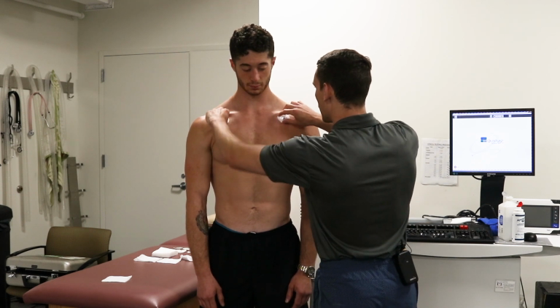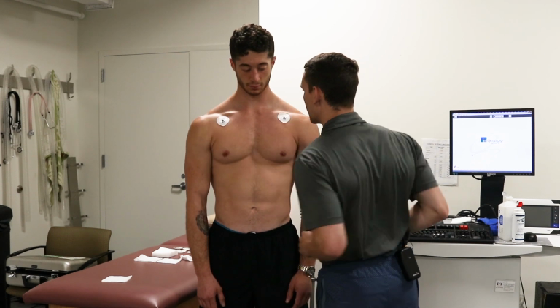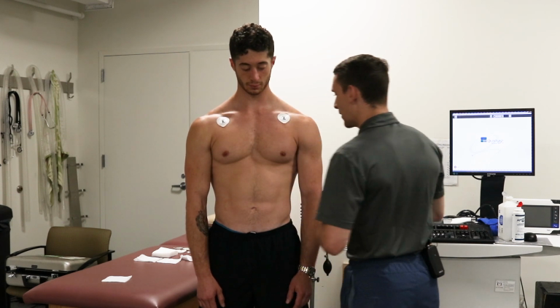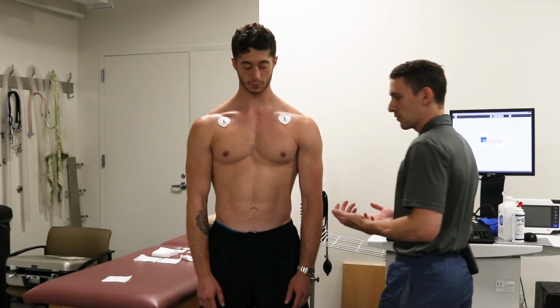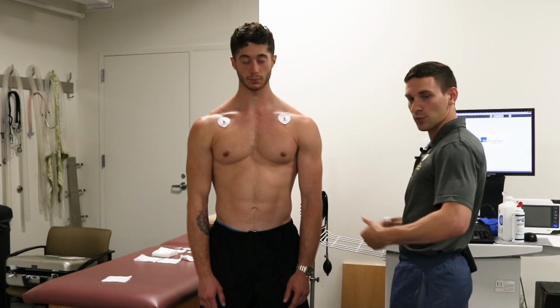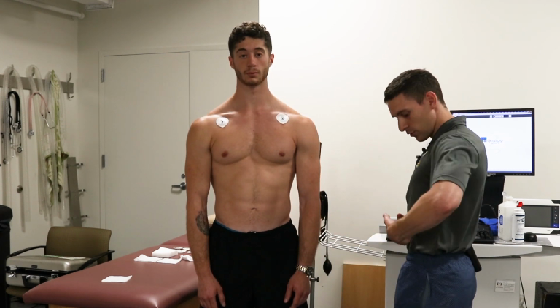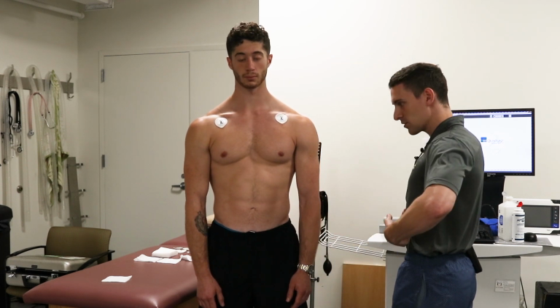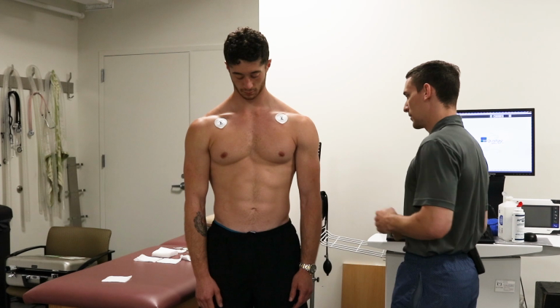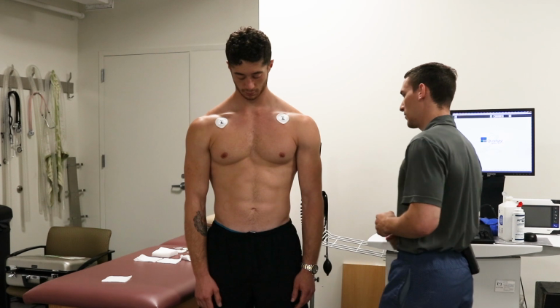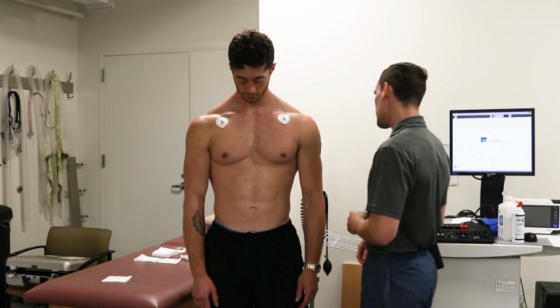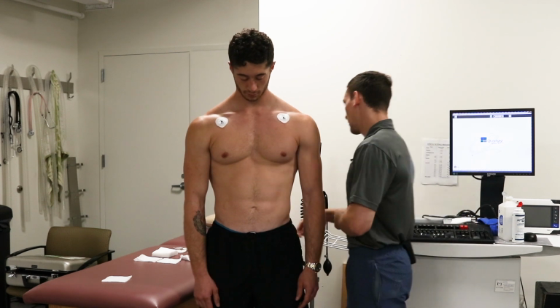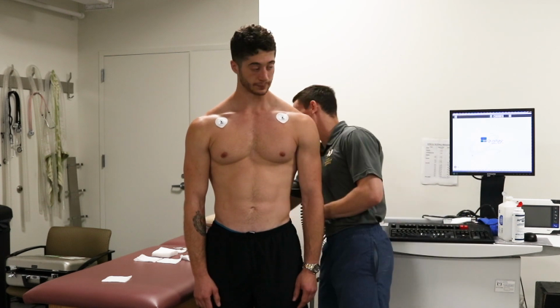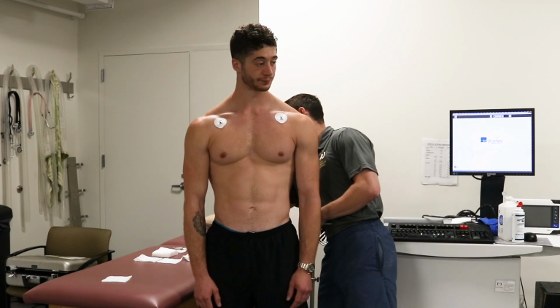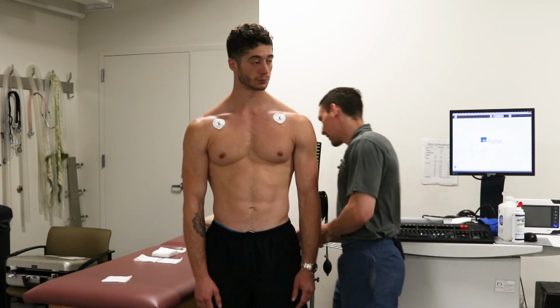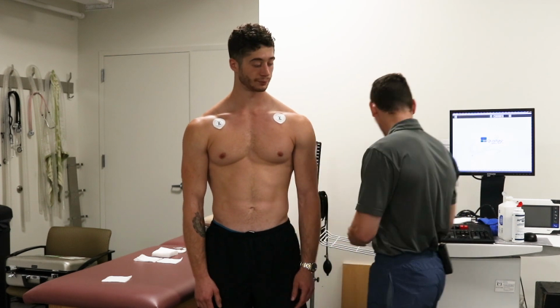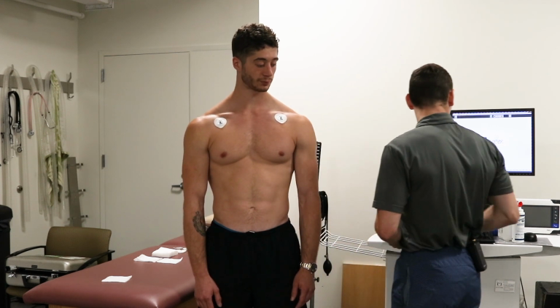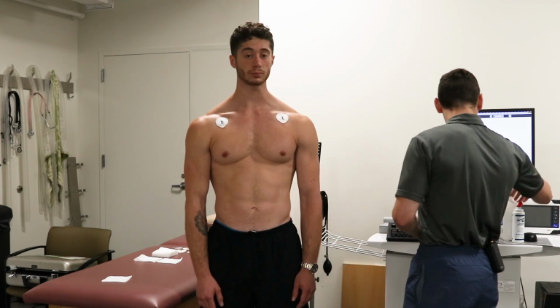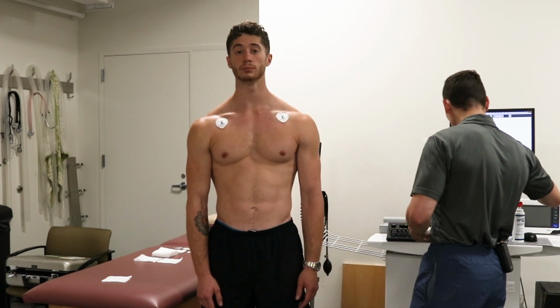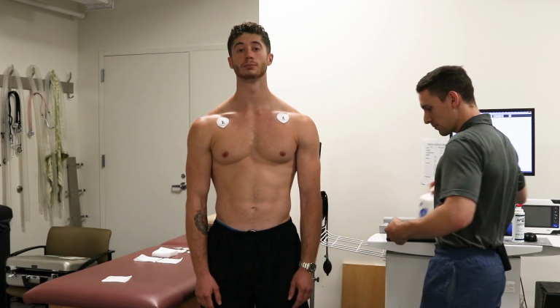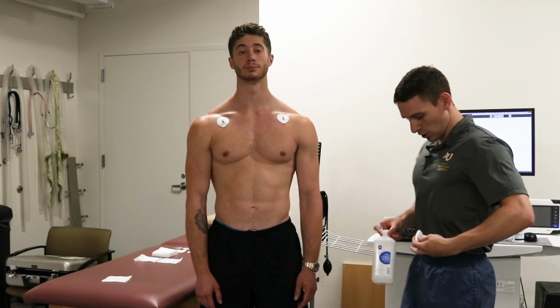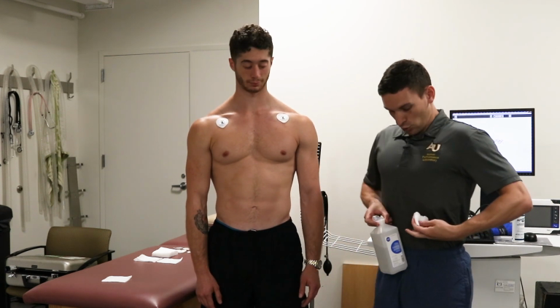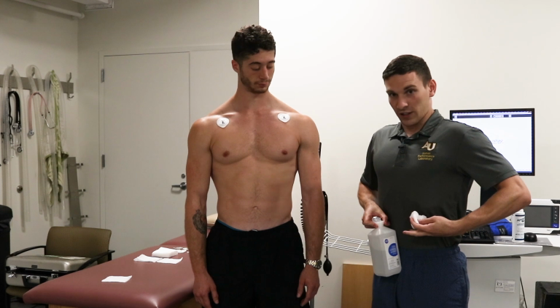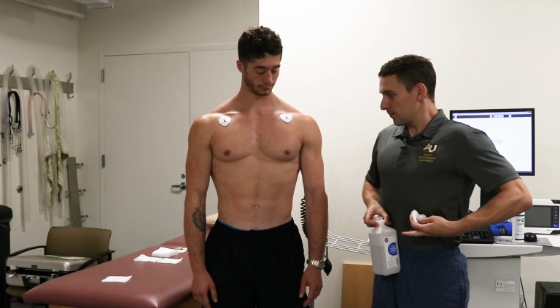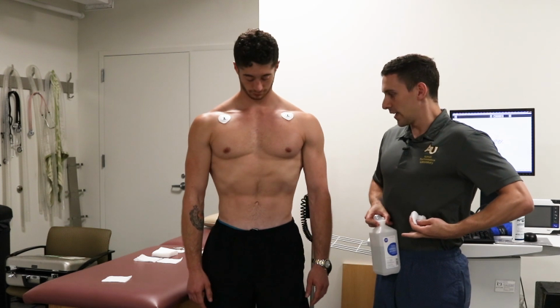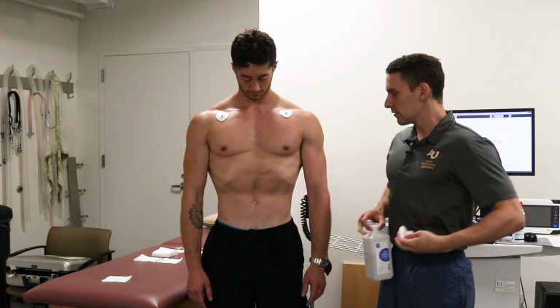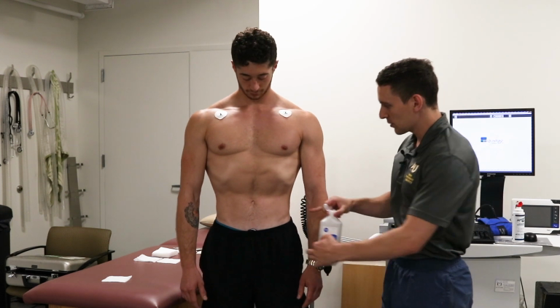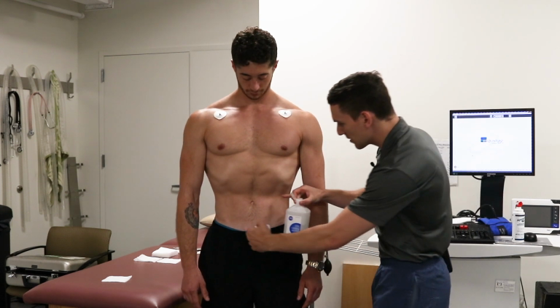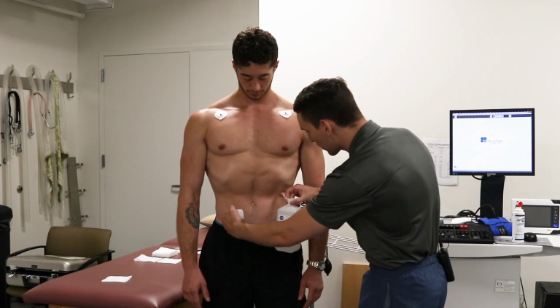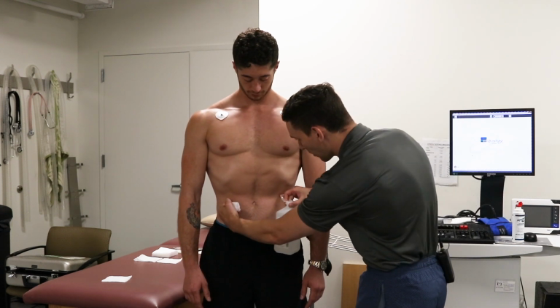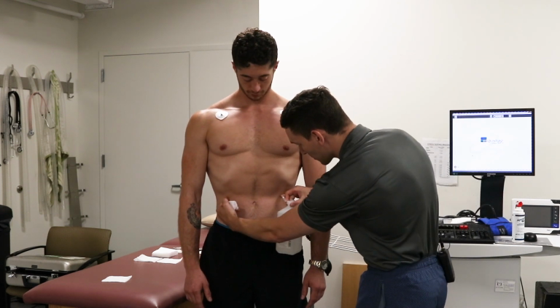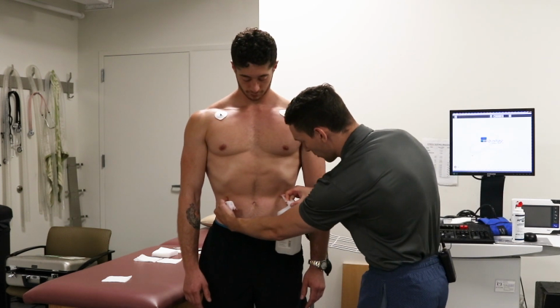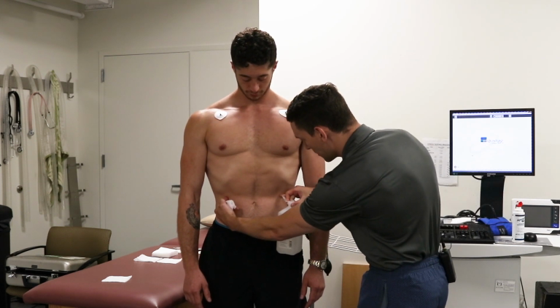We'll place our second electrode. The next one we're going to focus on is the right and the left legs. We start by asking our subject to suck in and inhale until we can see the bottoms of their ribs.